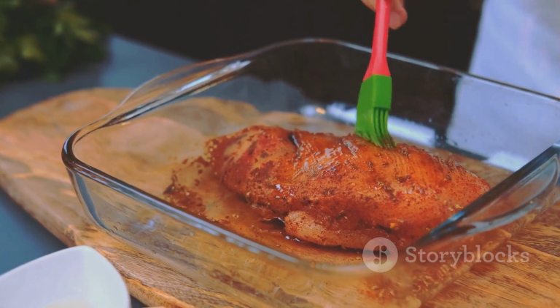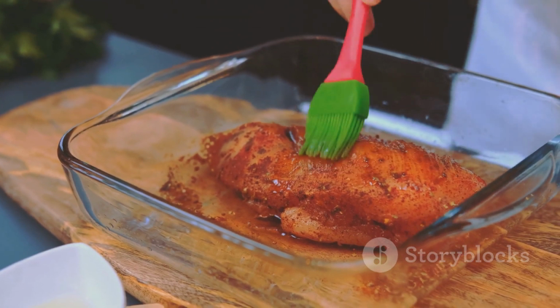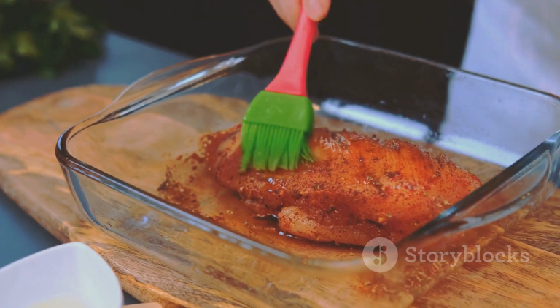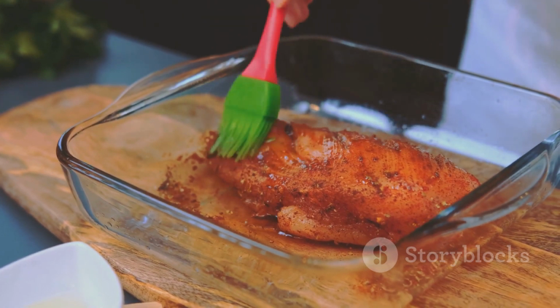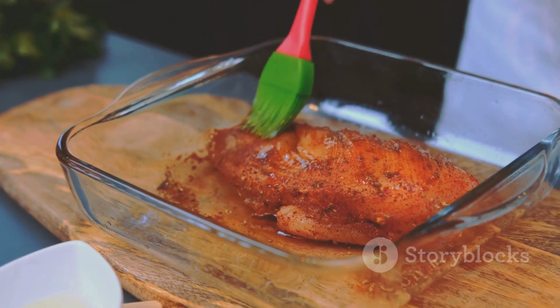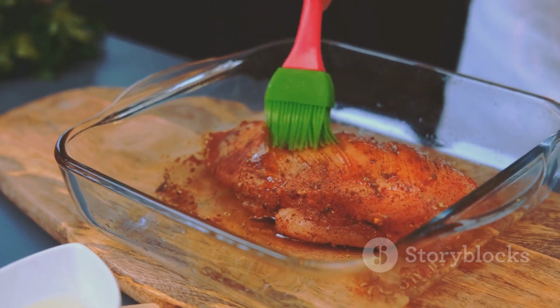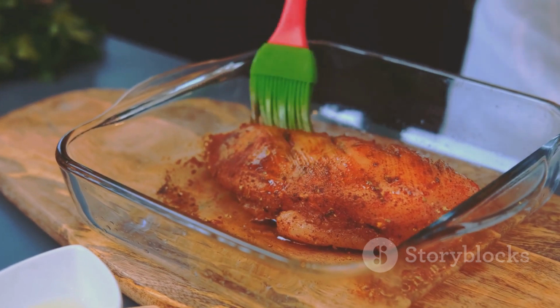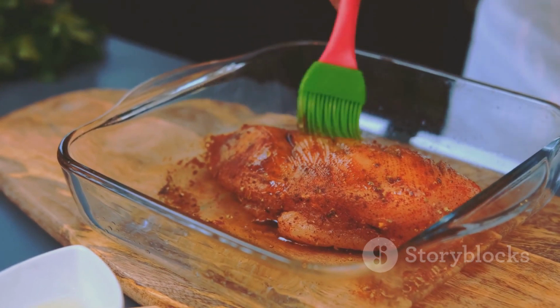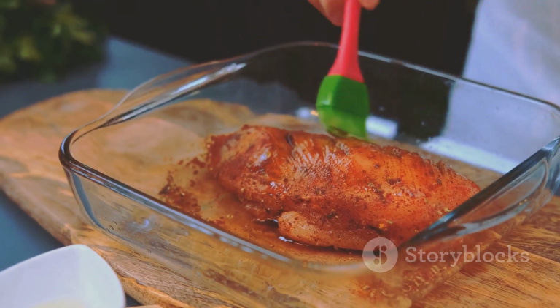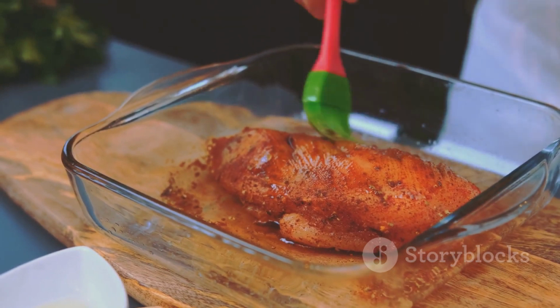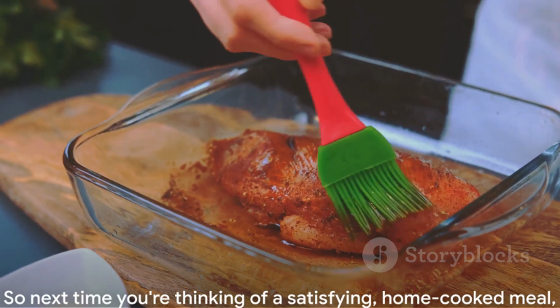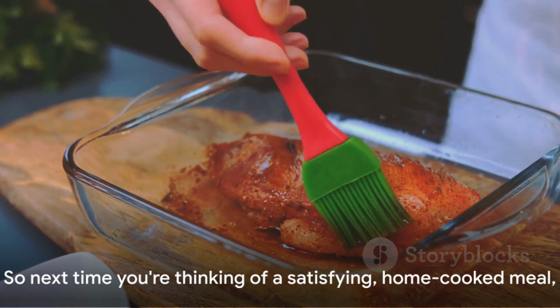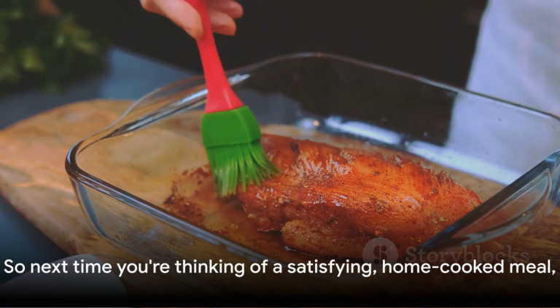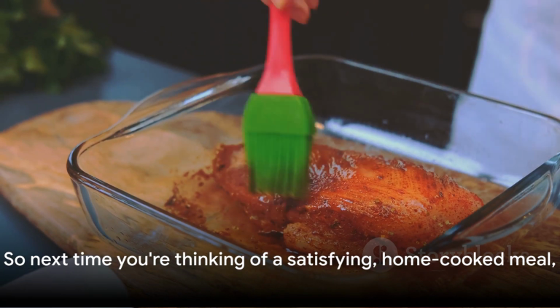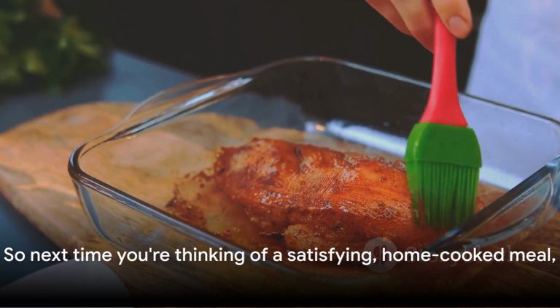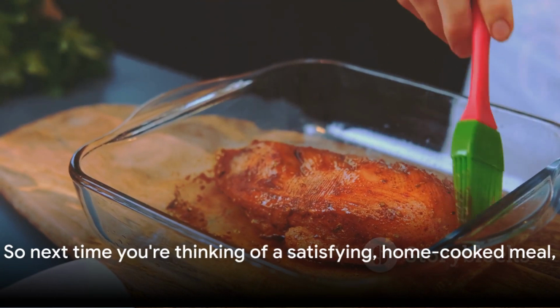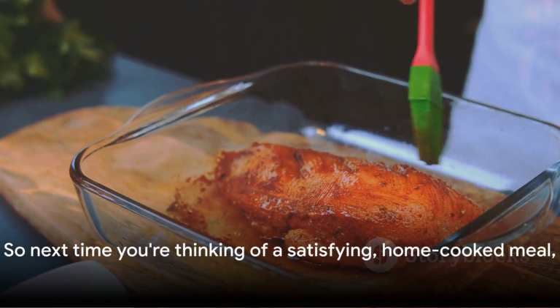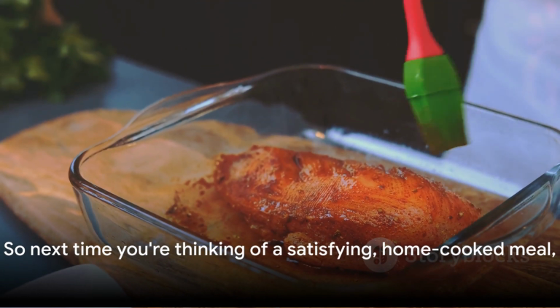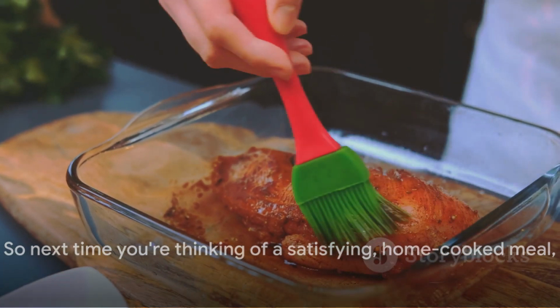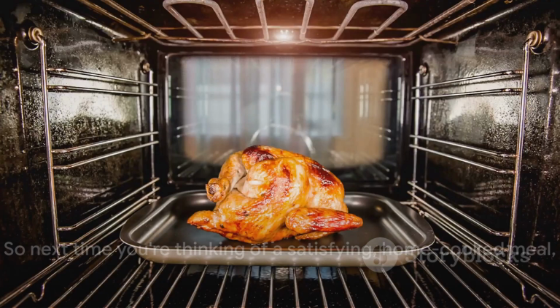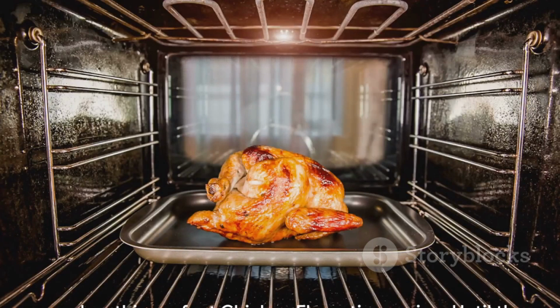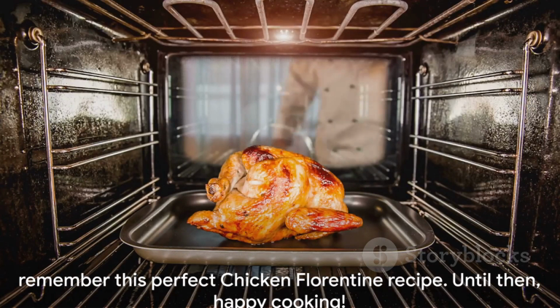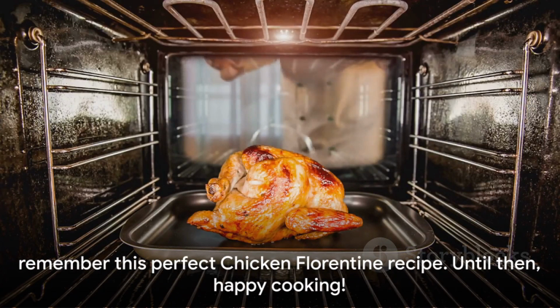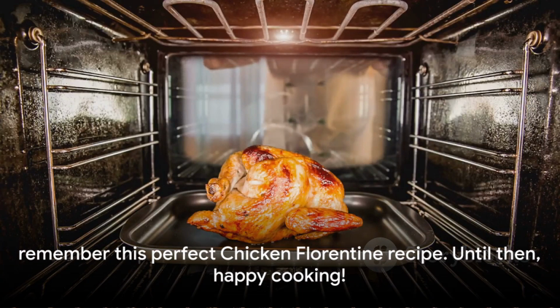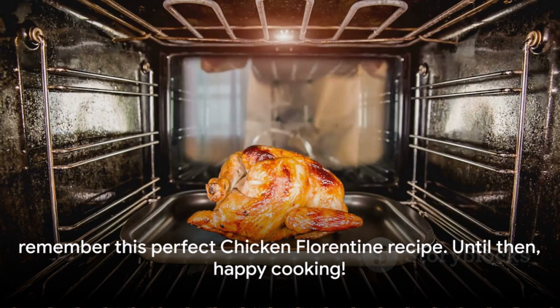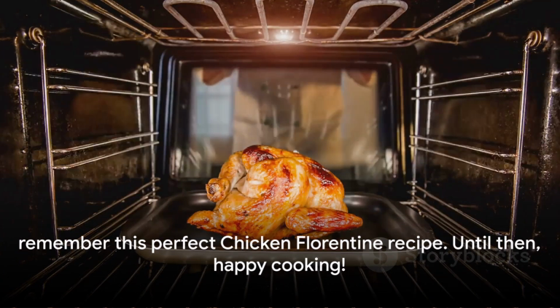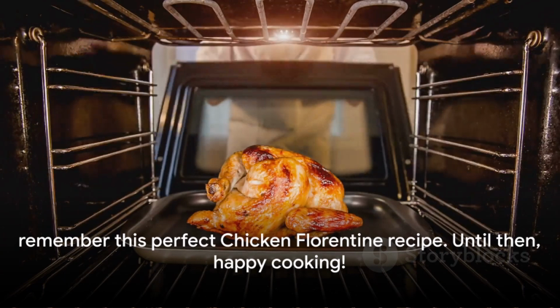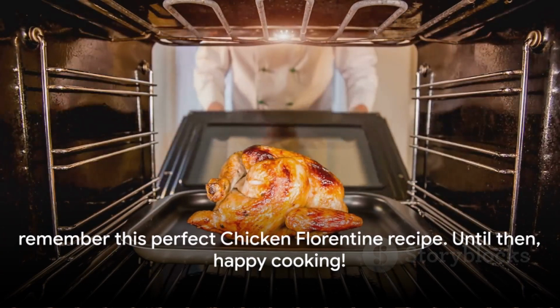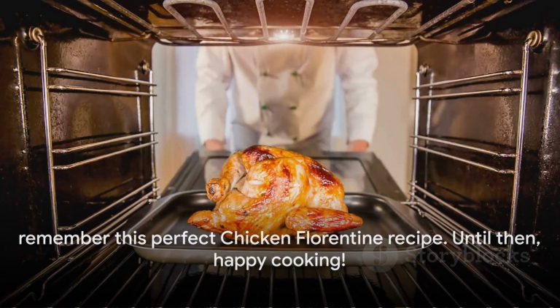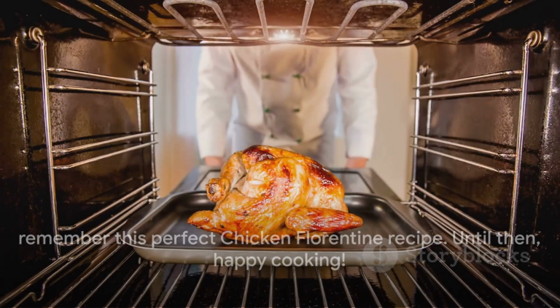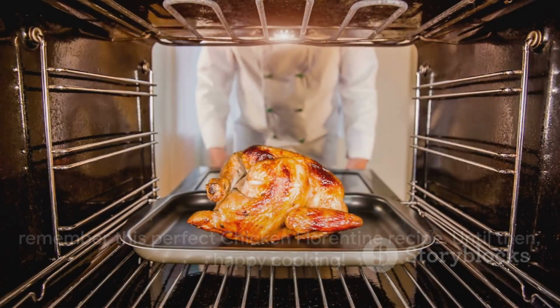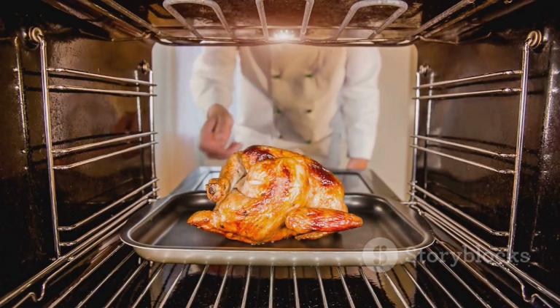Simple steps, minimal effort, yet a delicious result. So next time you're thinking of a satisfying home-cooked meal, remember this perfect Chicken Florentine recipe. Until then, happy cooking!